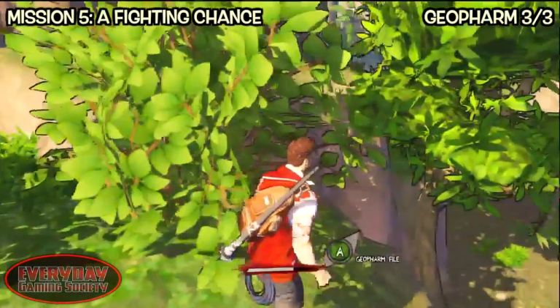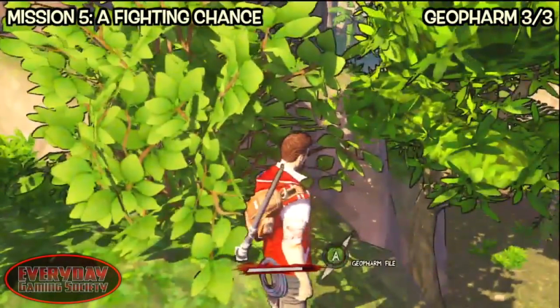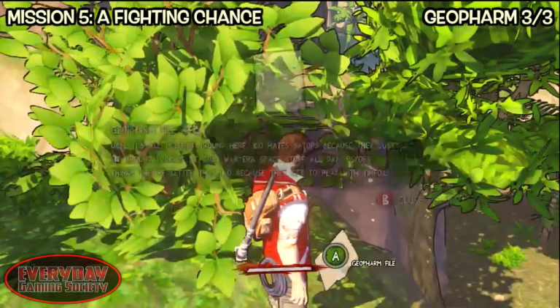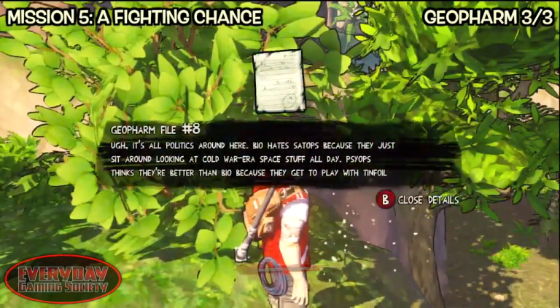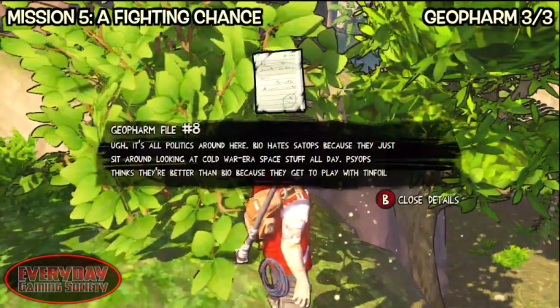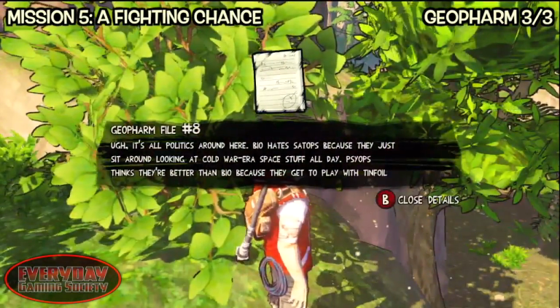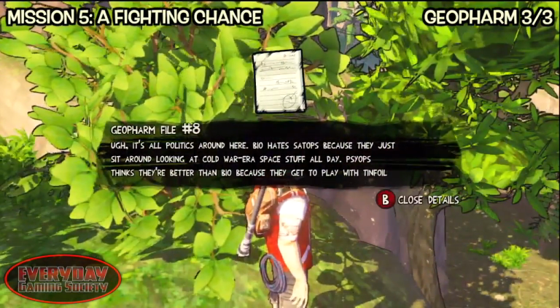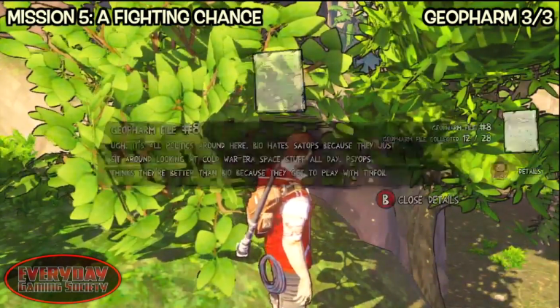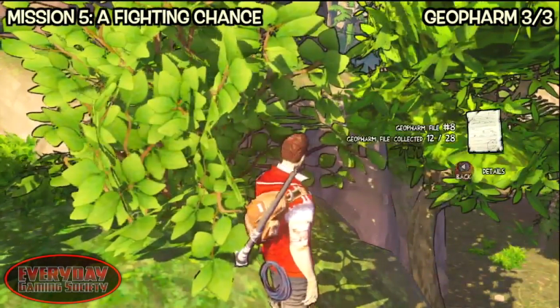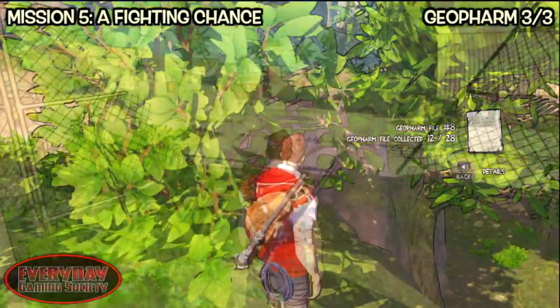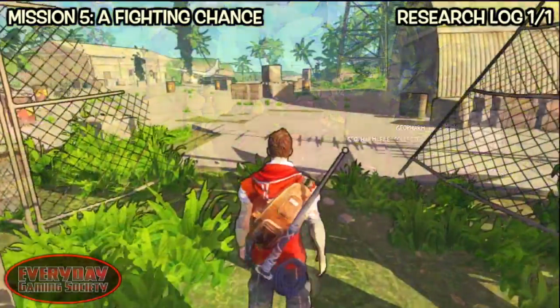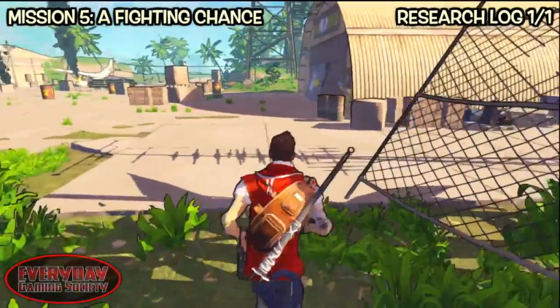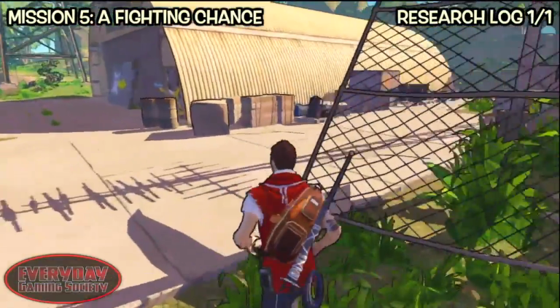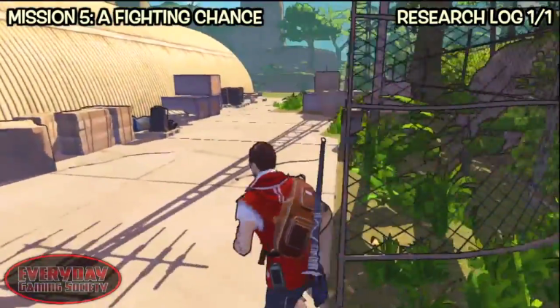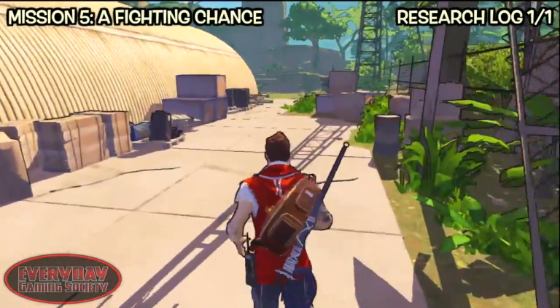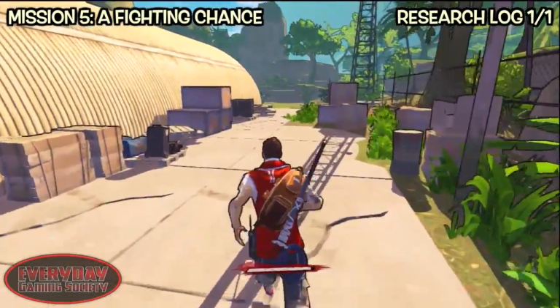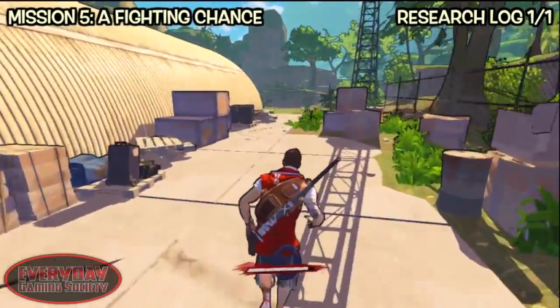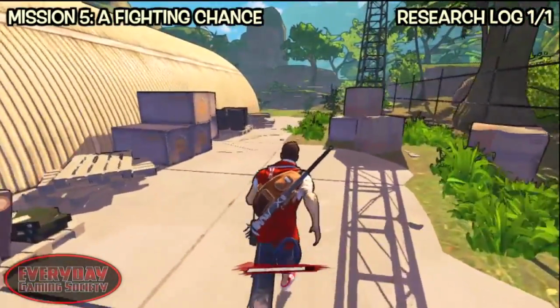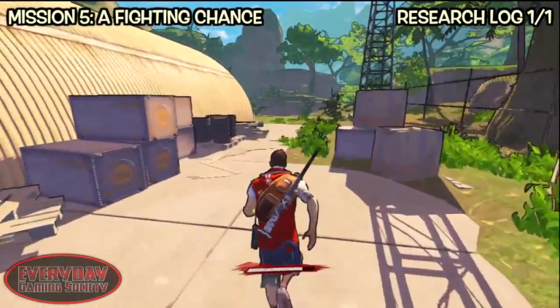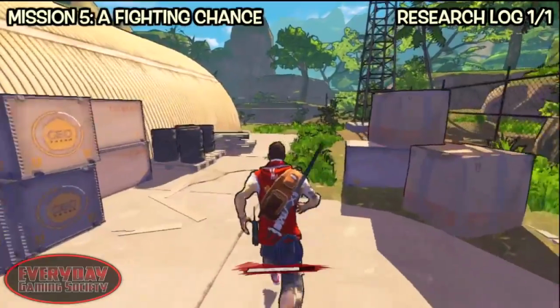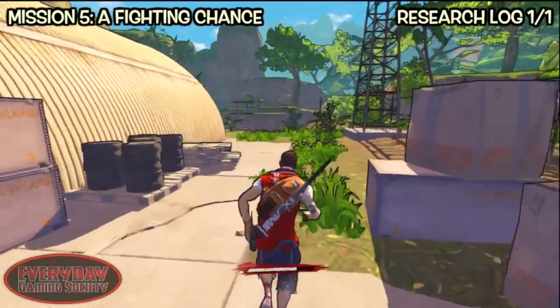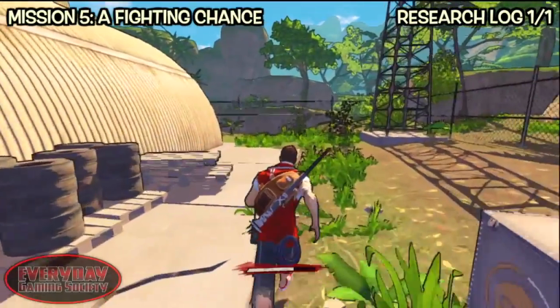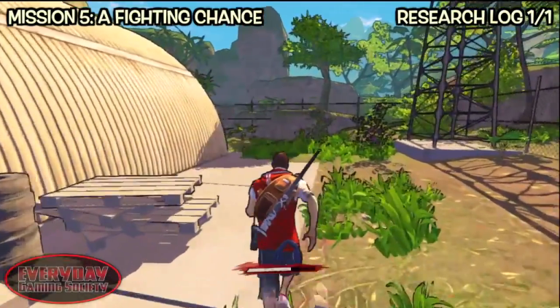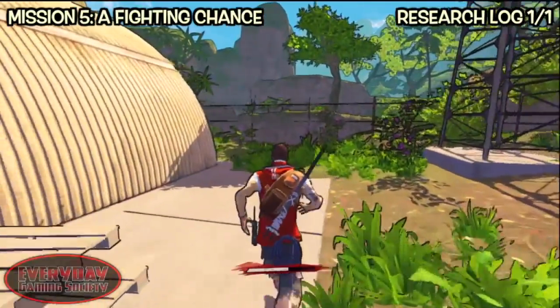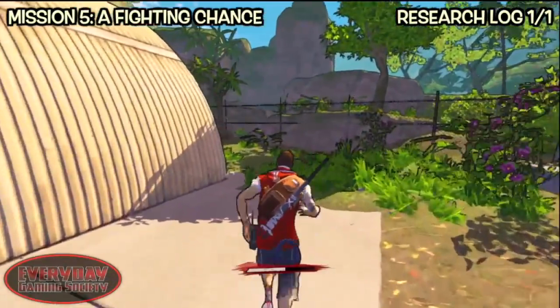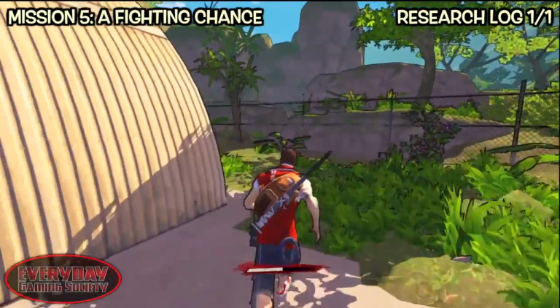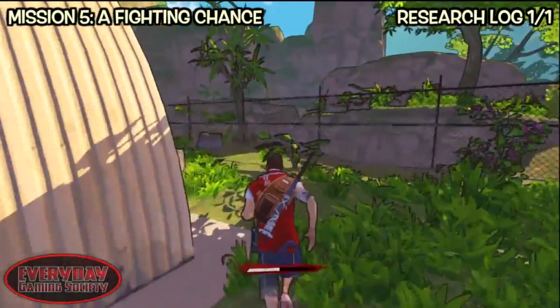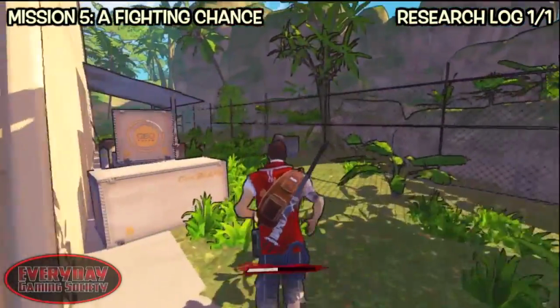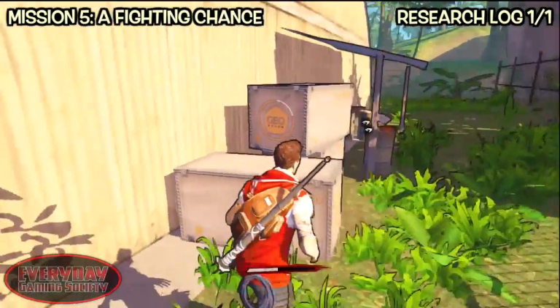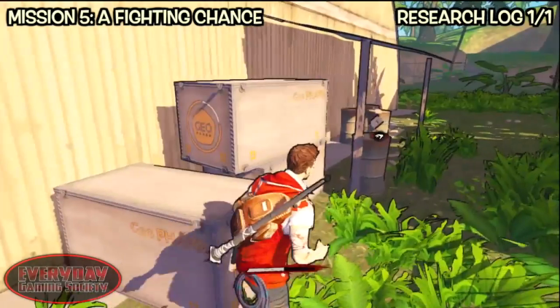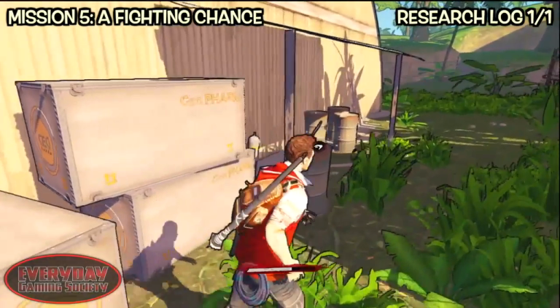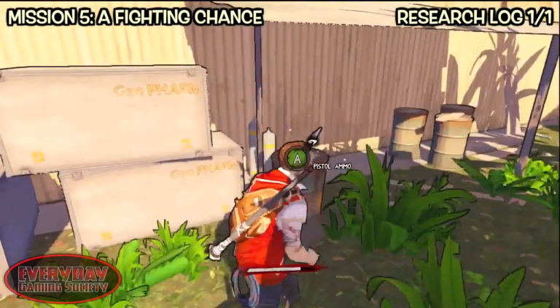For the last collectible coming up here, make sure you don't go all the way out towards the middle of the airfield because you will trigger an enemy. Directly go to the right past the hangar, and behind the hangar will be a bunch of chairs, boxes, and stuff underneath like this little awning.